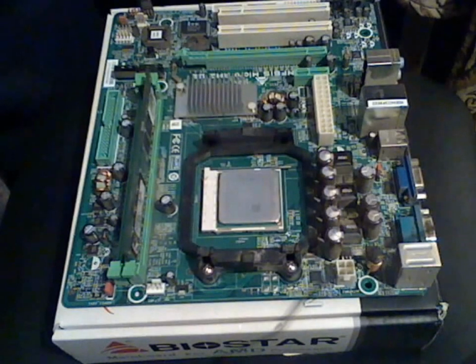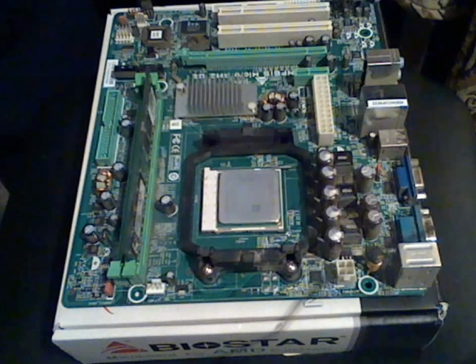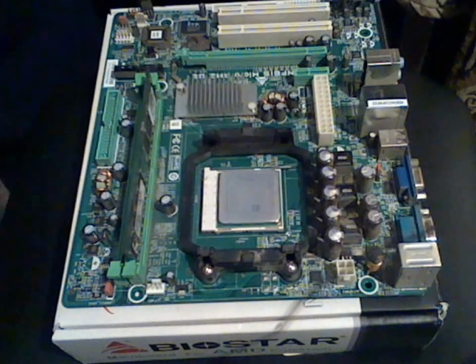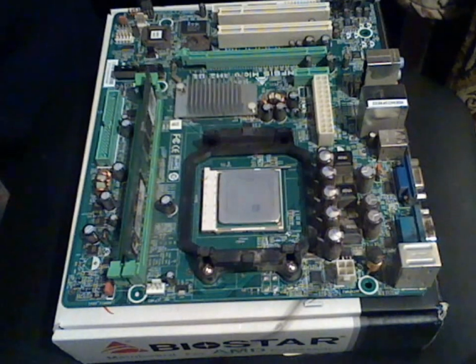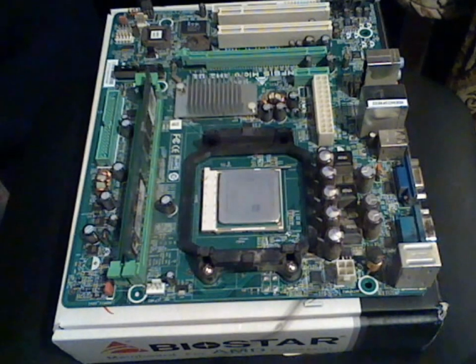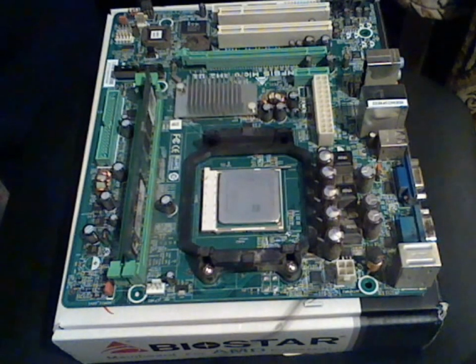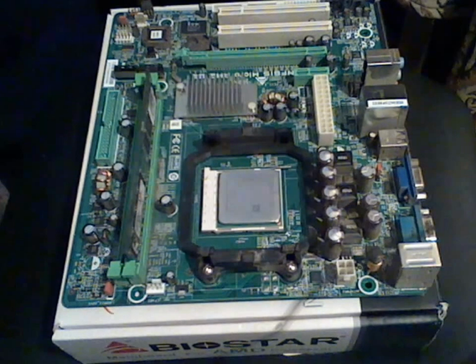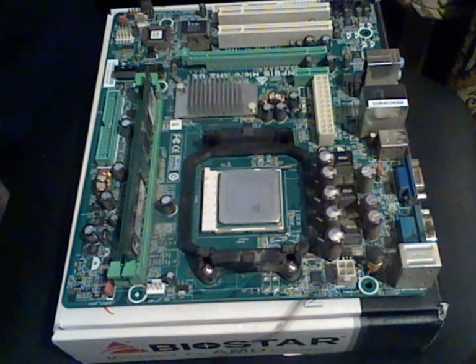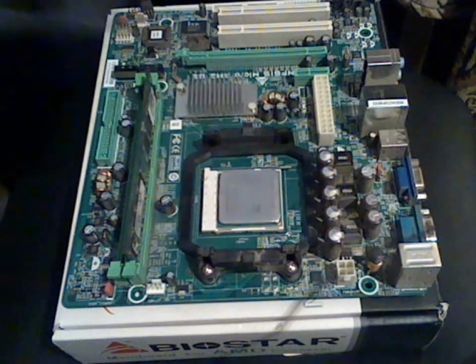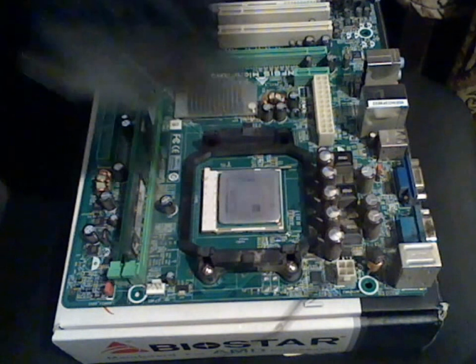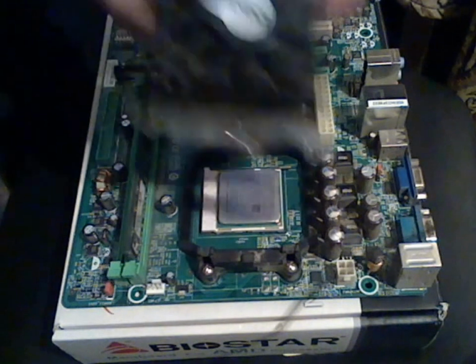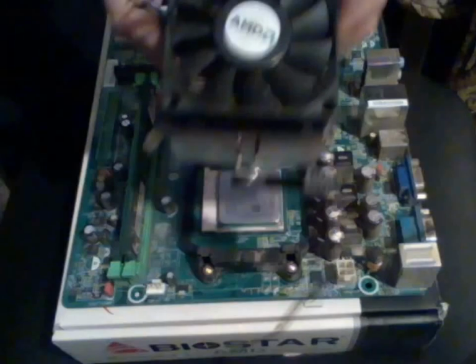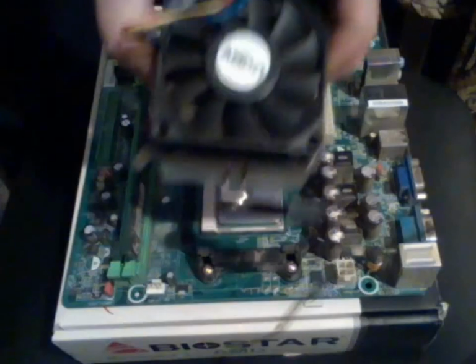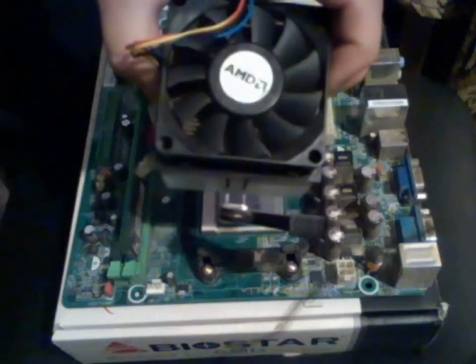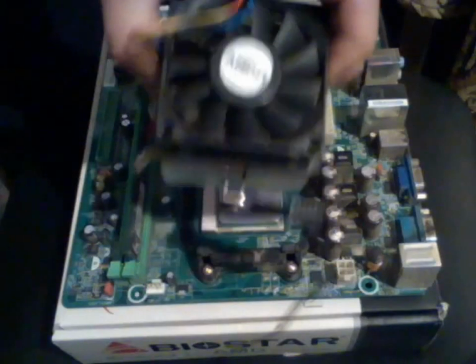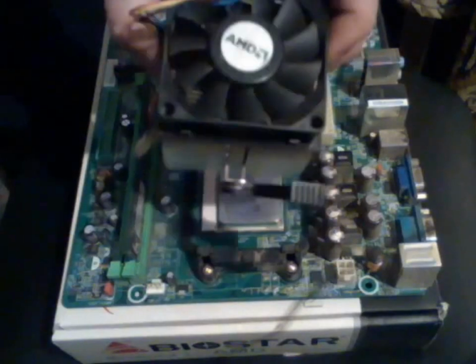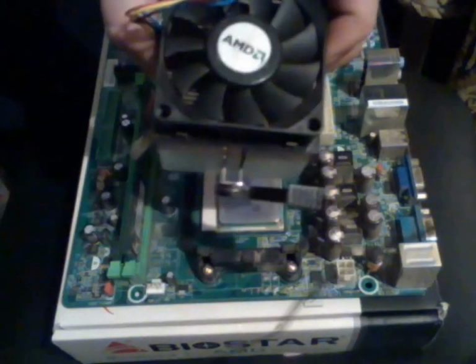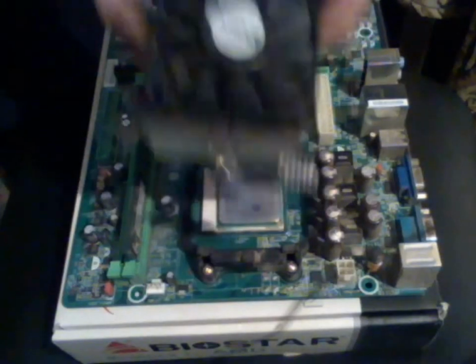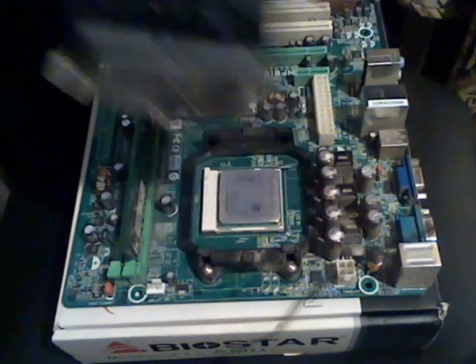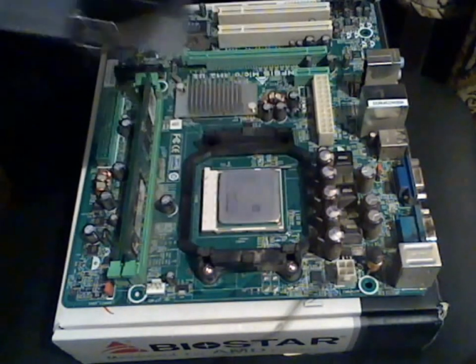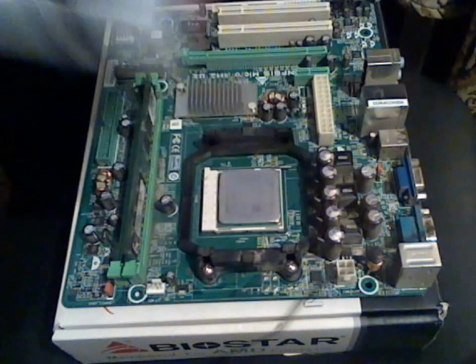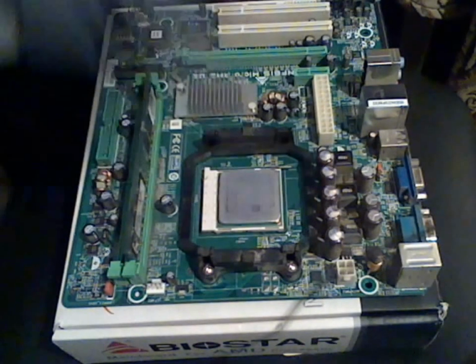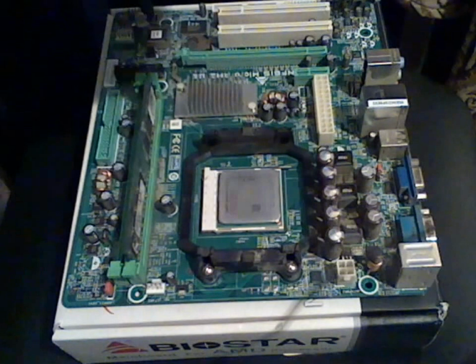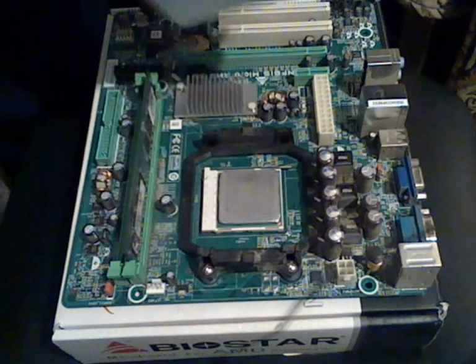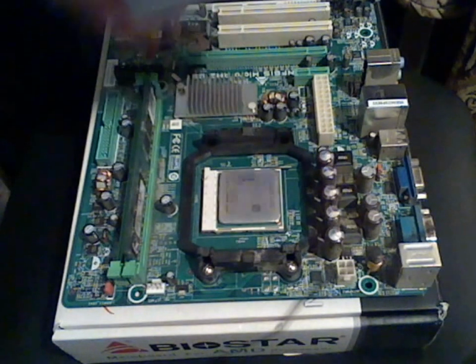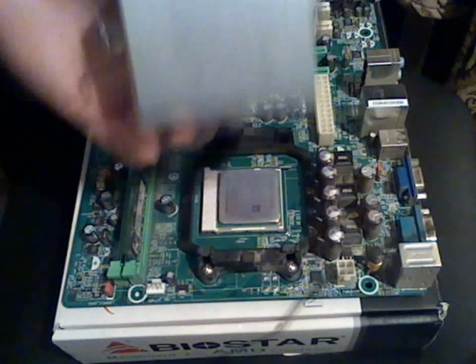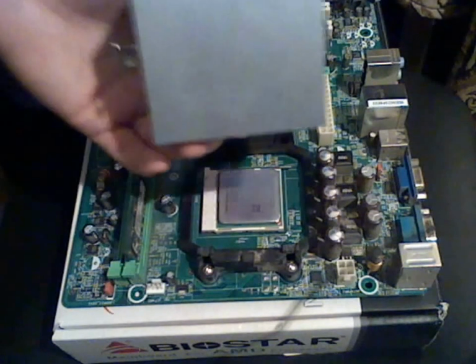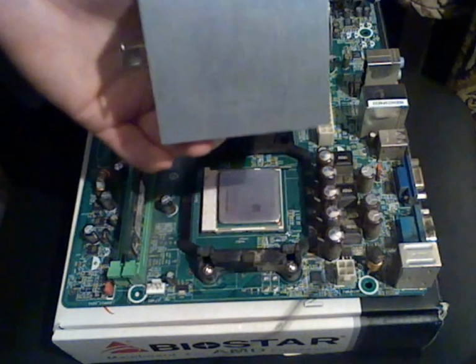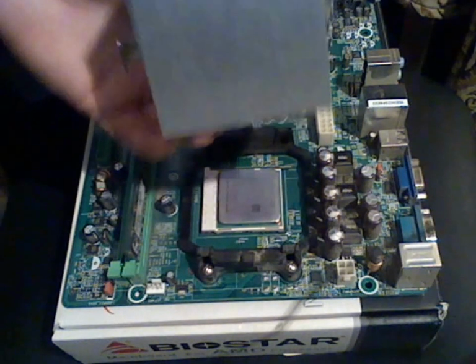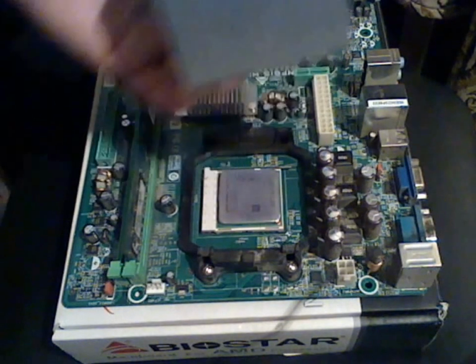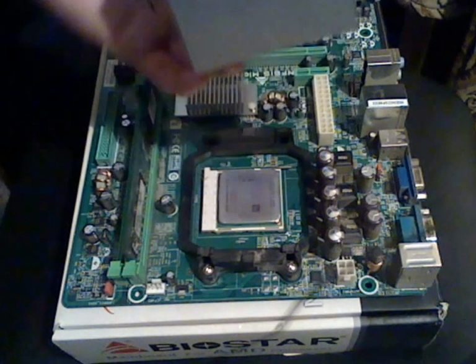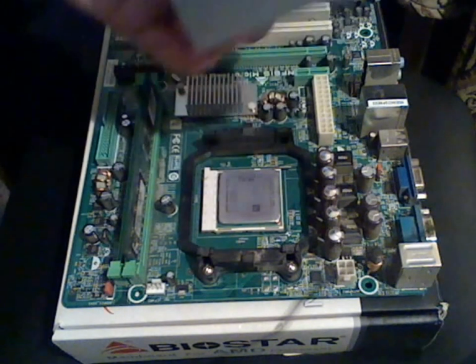Hi, this is Technic channel. I am Nick and today I will show you how to install the stock TNDCQ cooler. We are not going to use any thermal paste as this is just for demonstration.